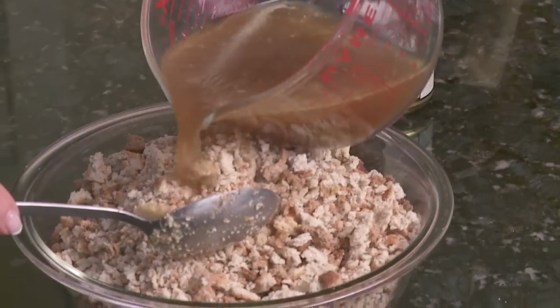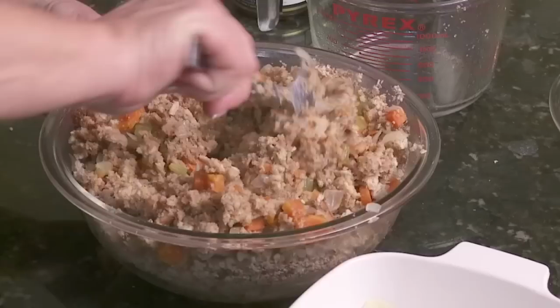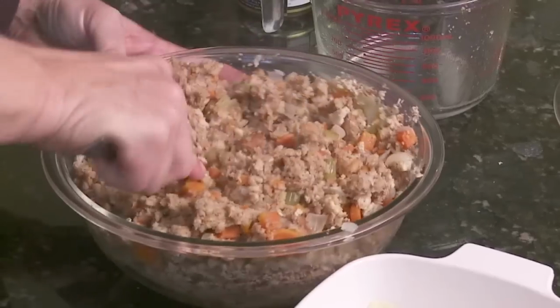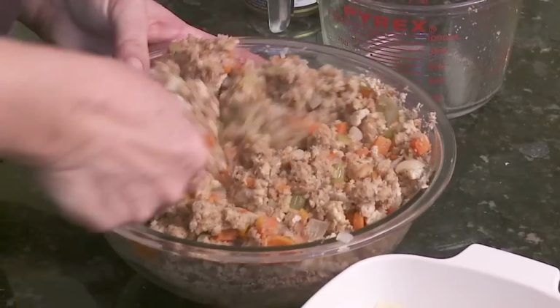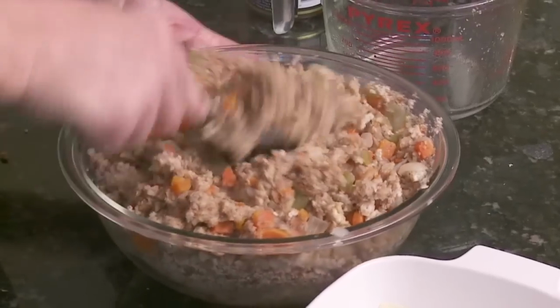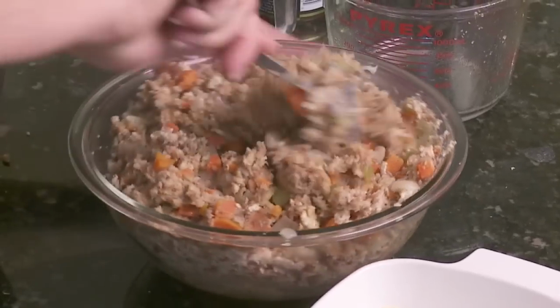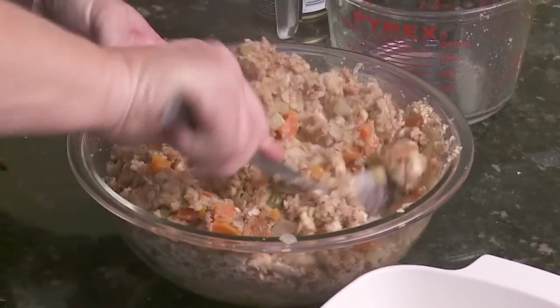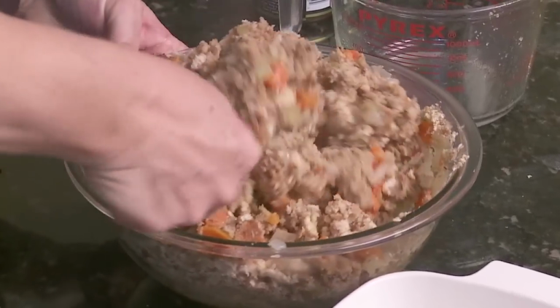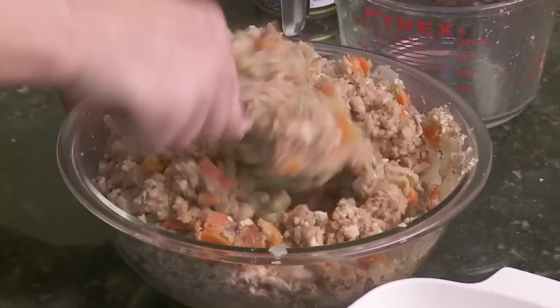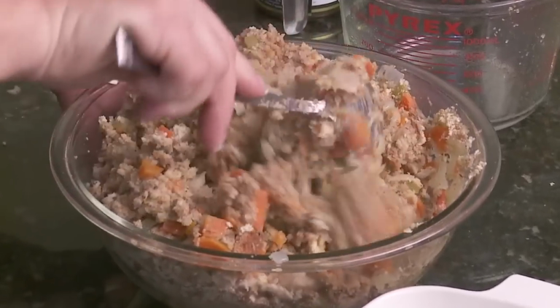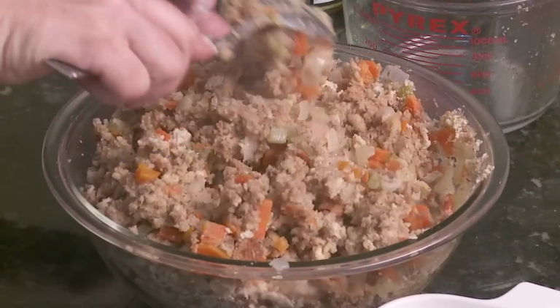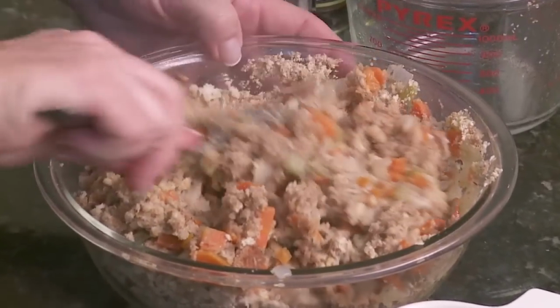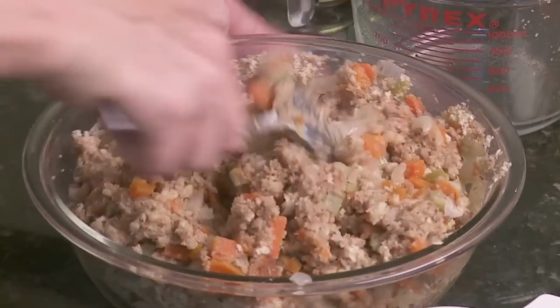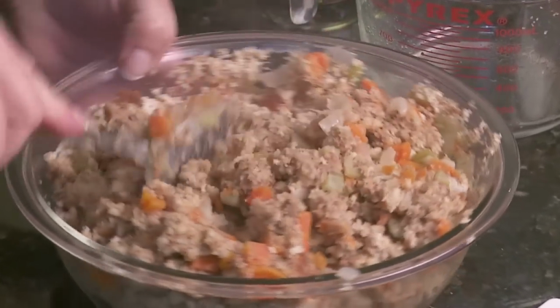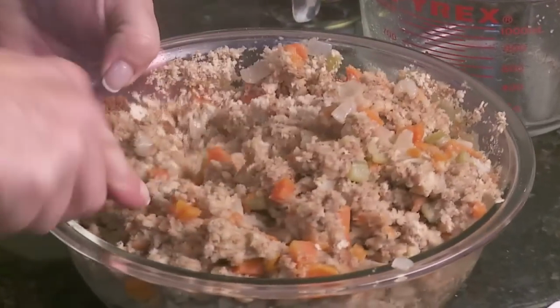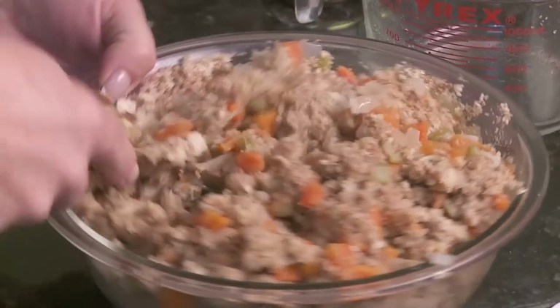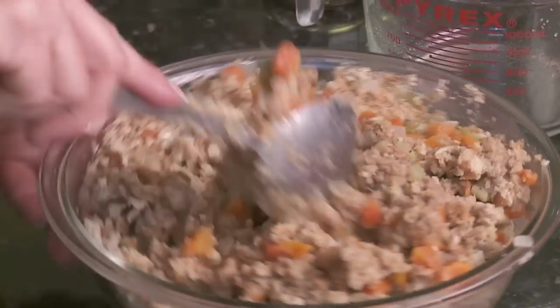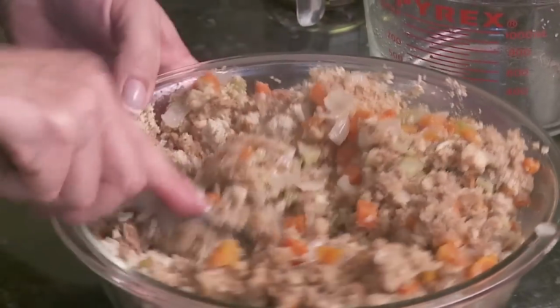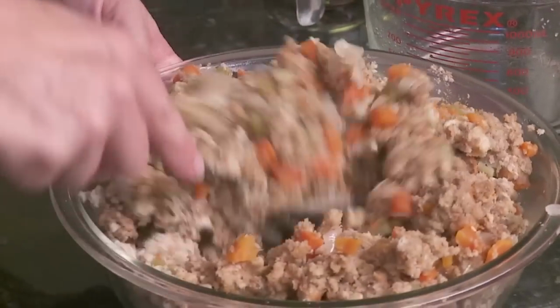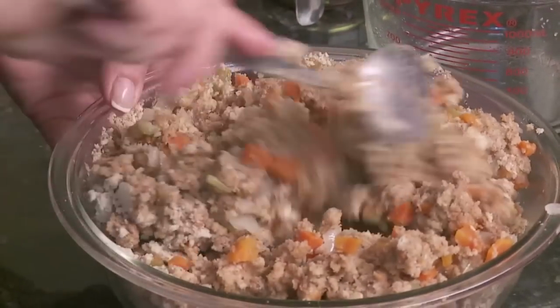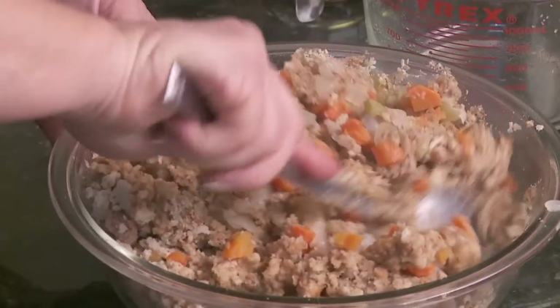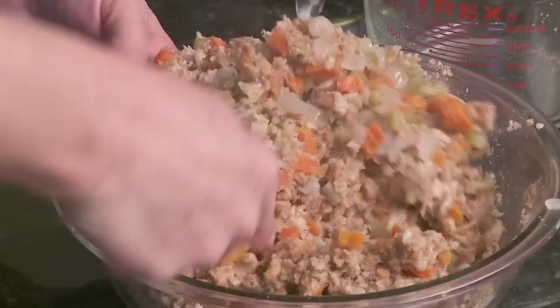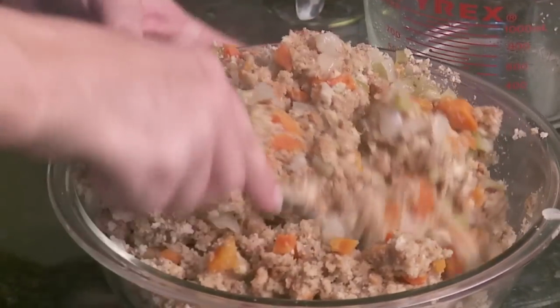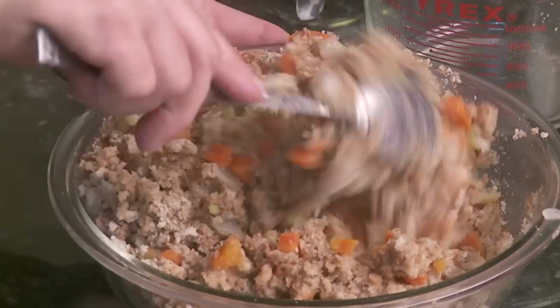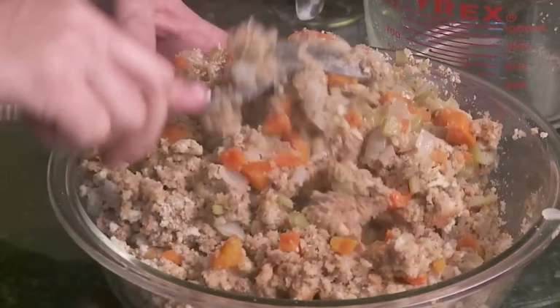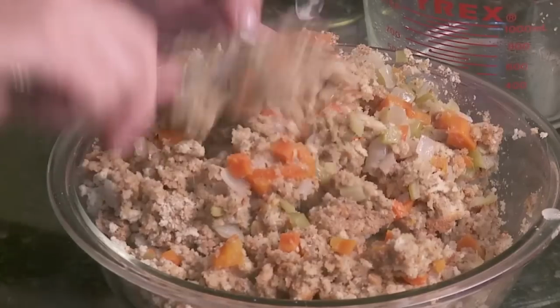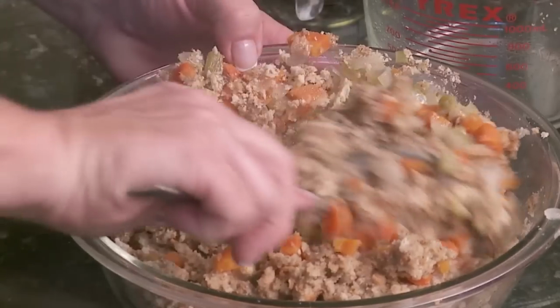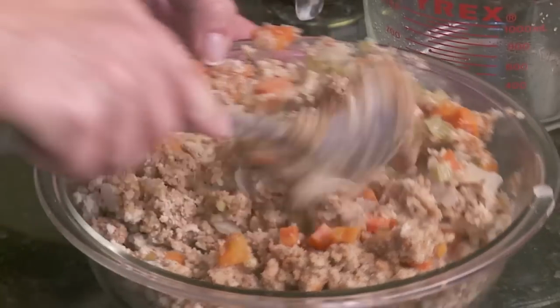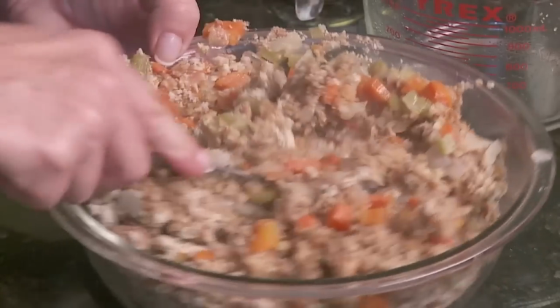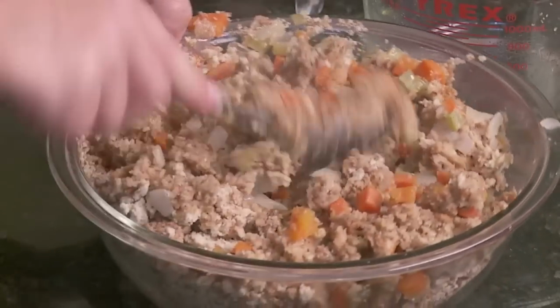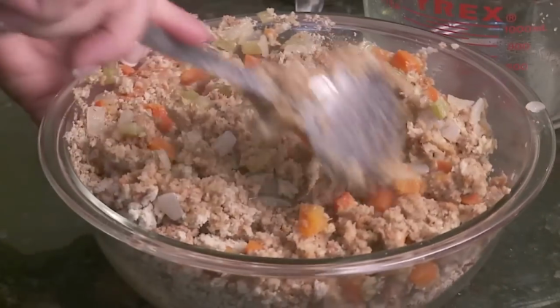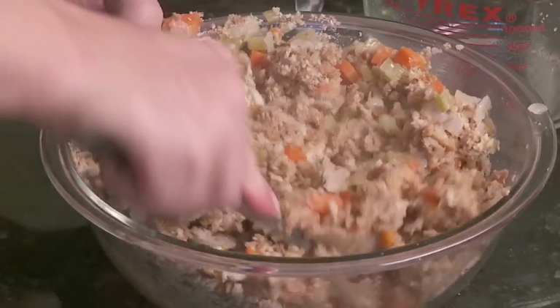I prefer not to put it in the bird when it's hot. I prefer it to be cold so that the stuffing itself is coming up to temperature at the same time as the inside of the bird when you're cooking it.